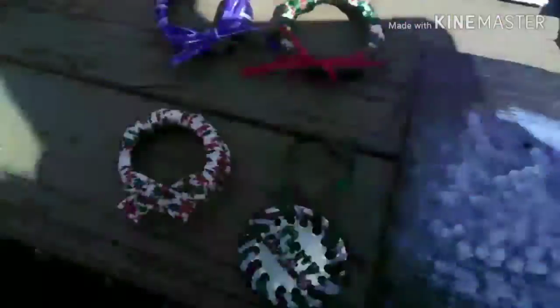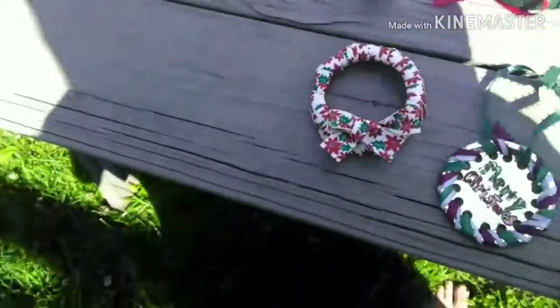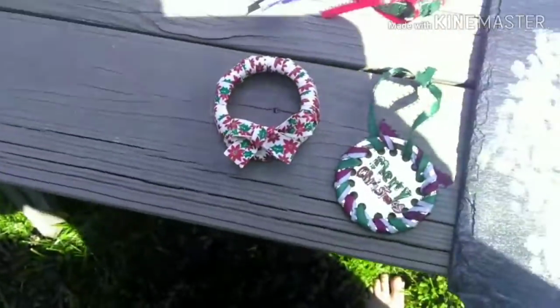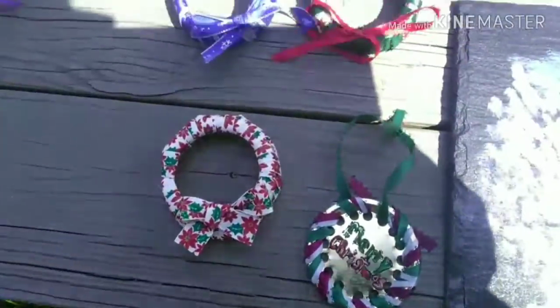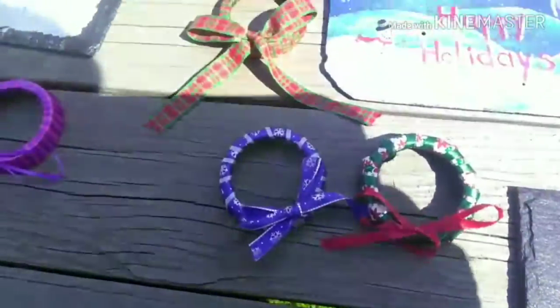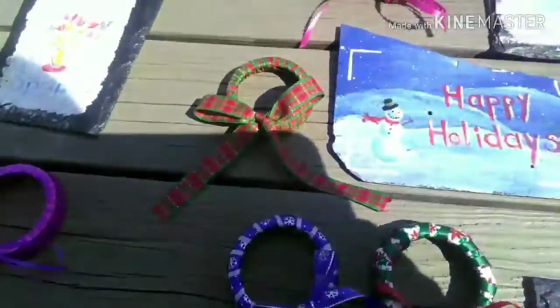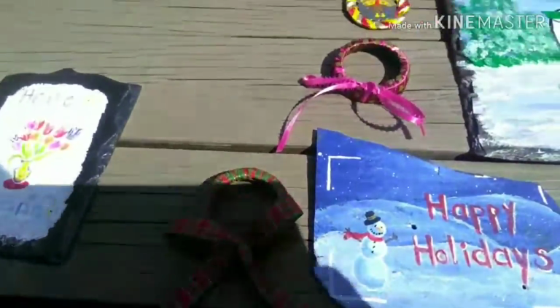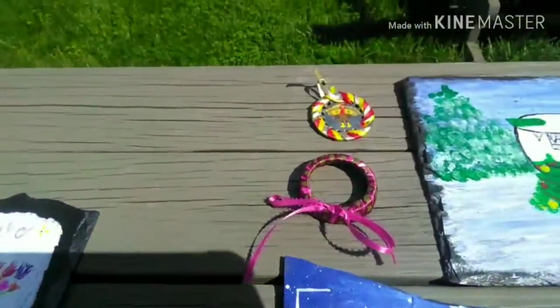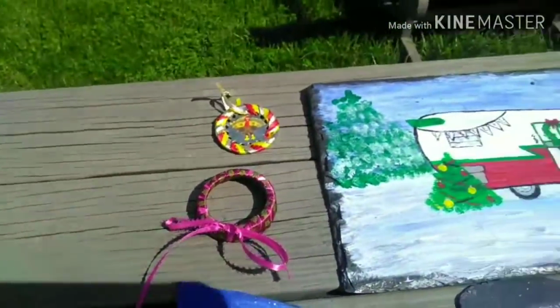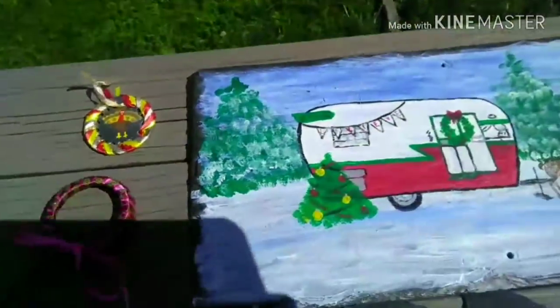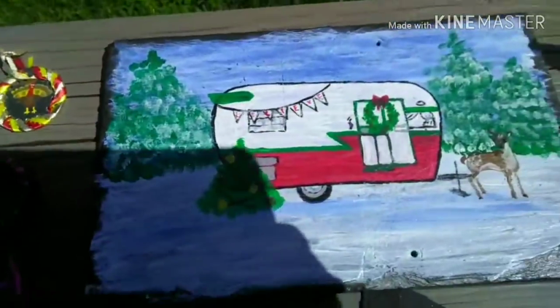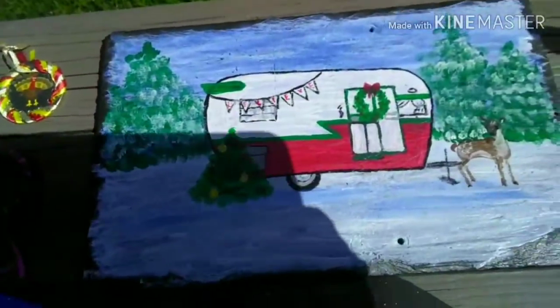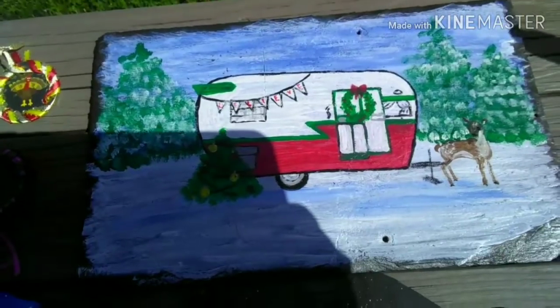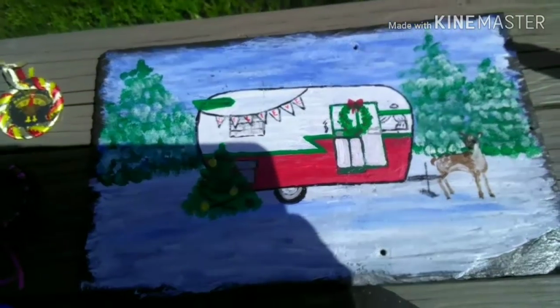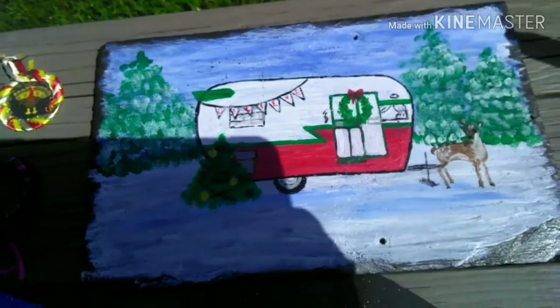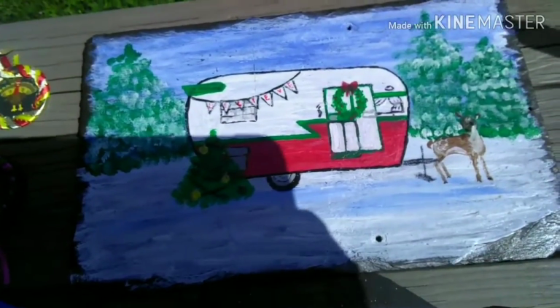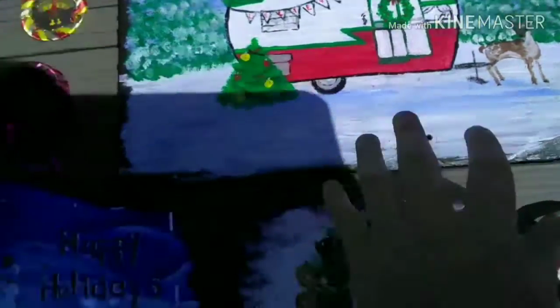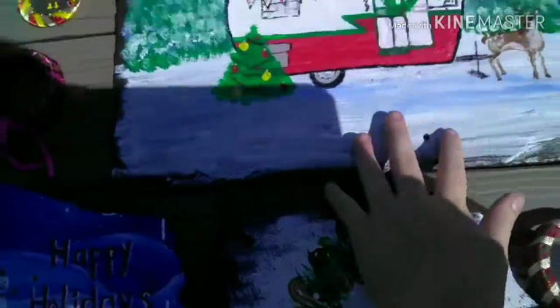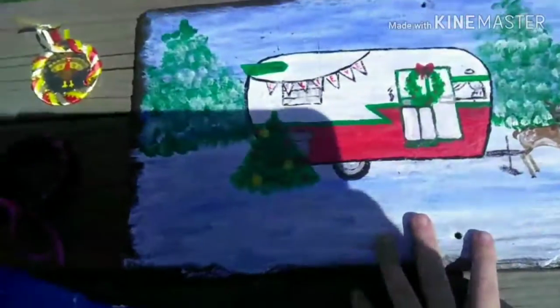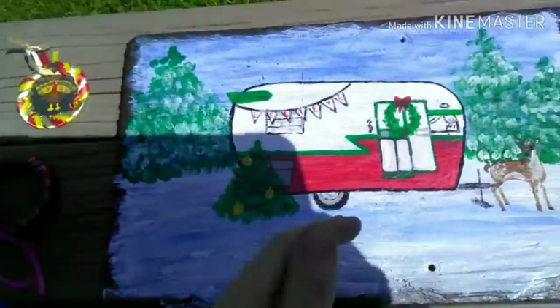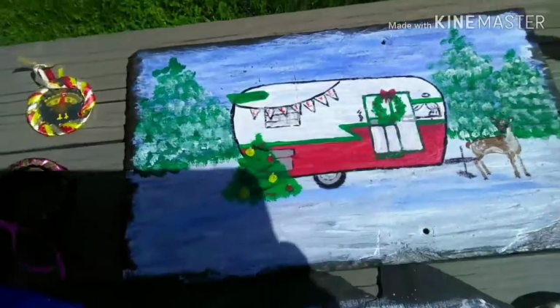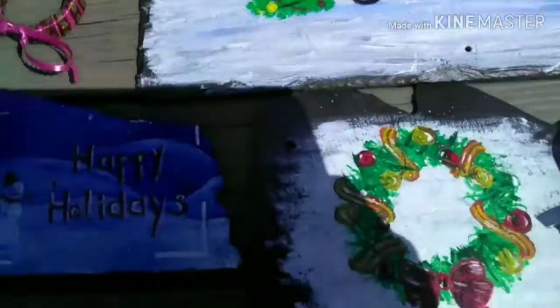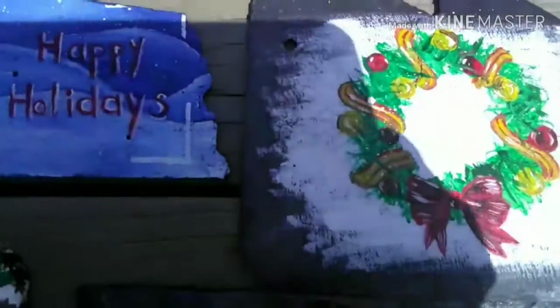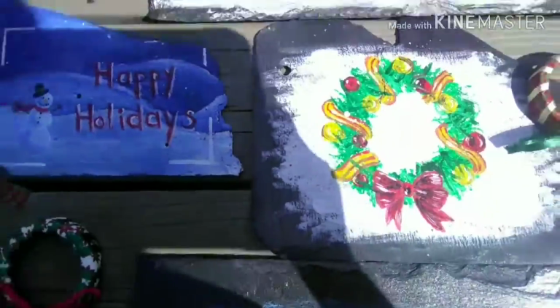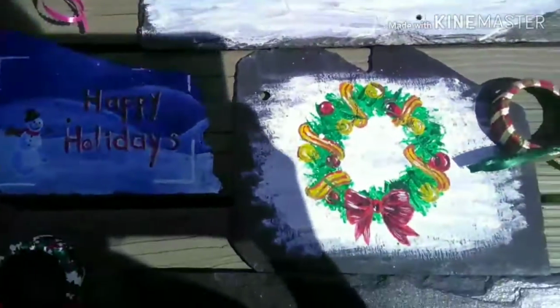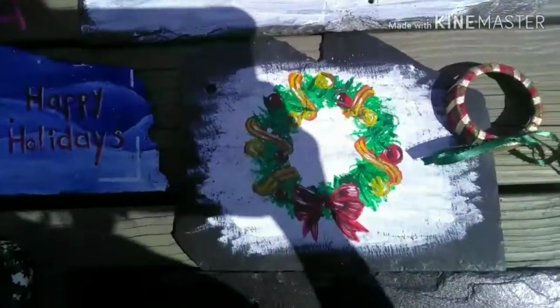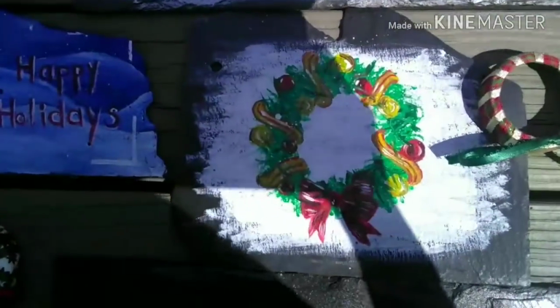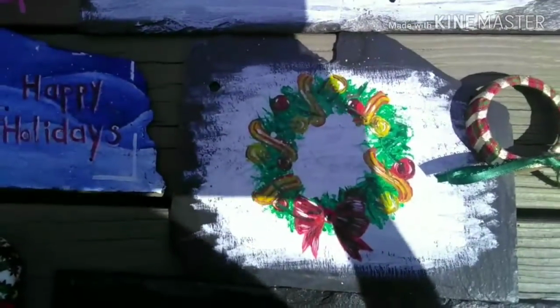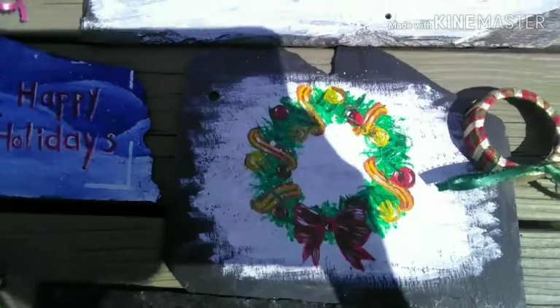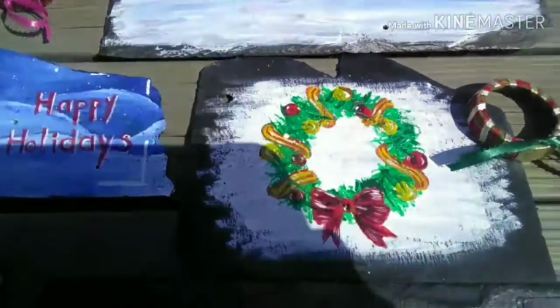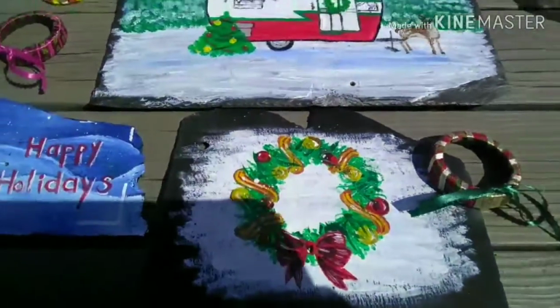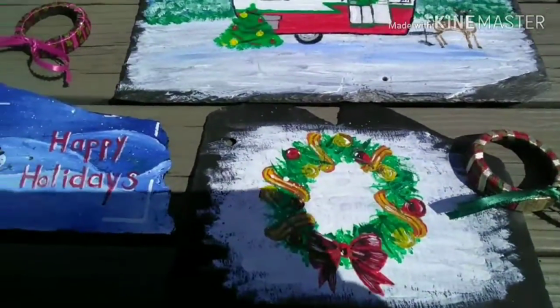There are multiple versions of them. This one says Merry Christmas, and then we have this camper one for Christmas because, you know, who doesn't love camping in the snow. And then you have the wreath which represents the holidays very well.